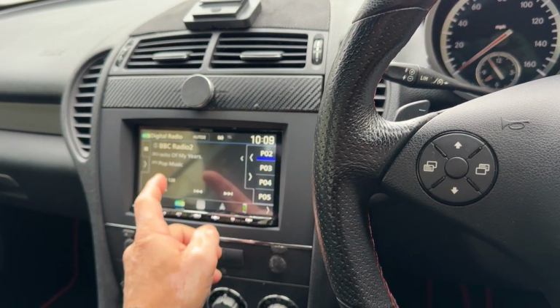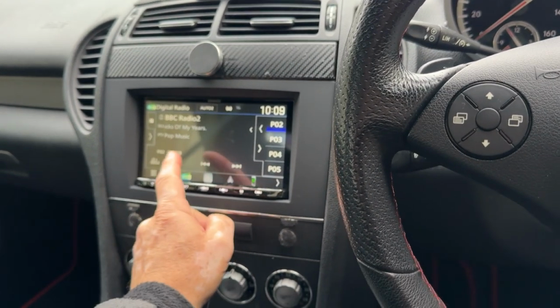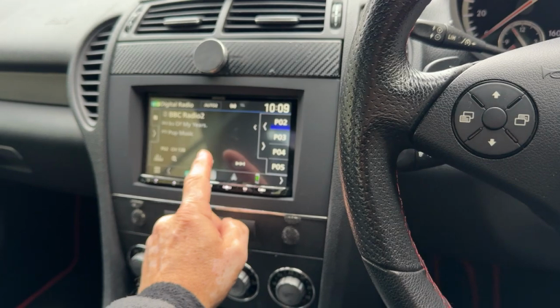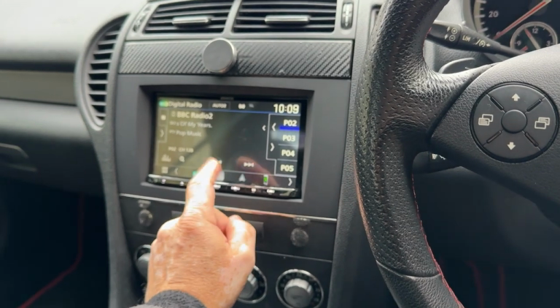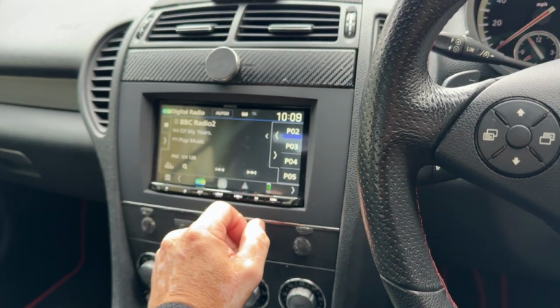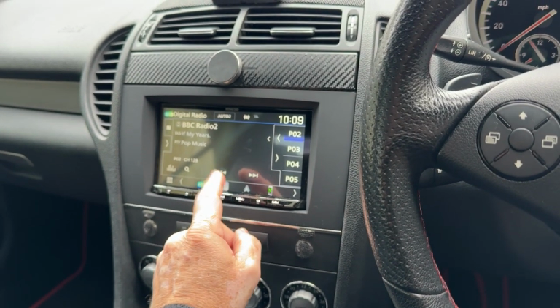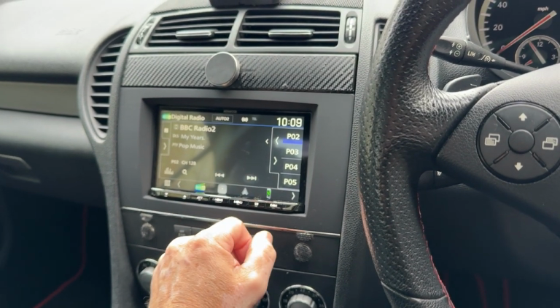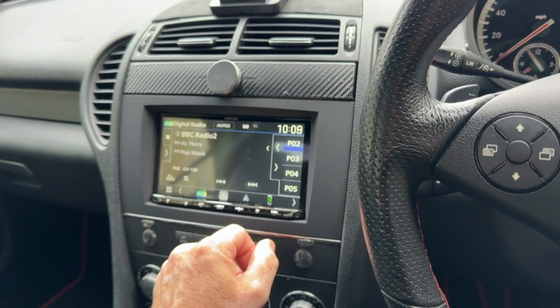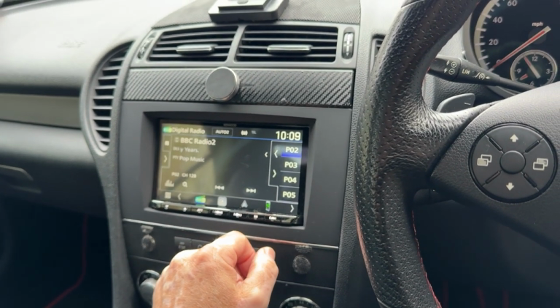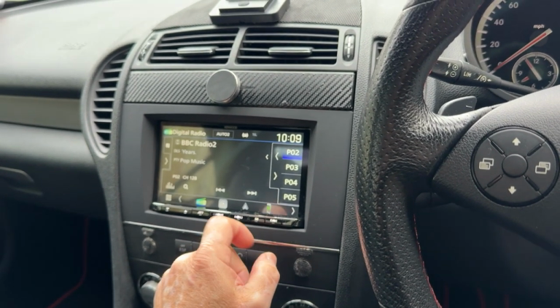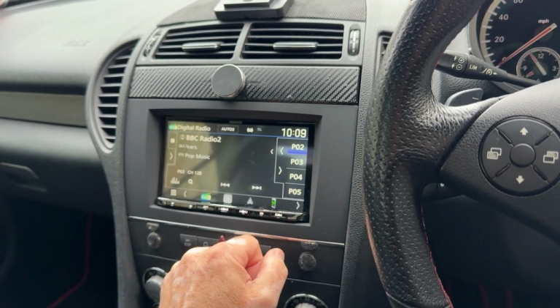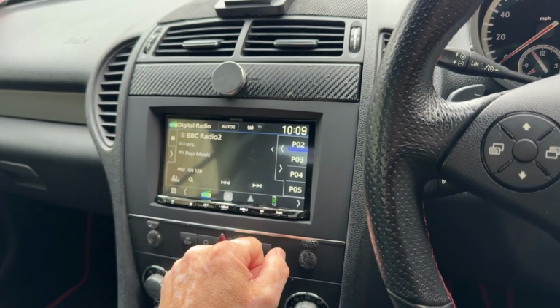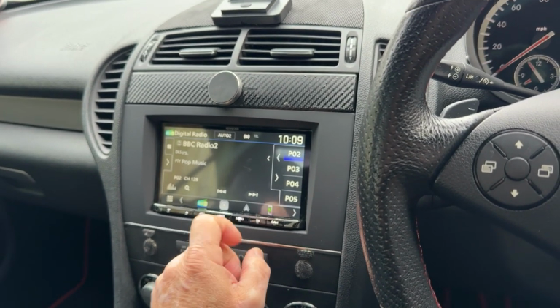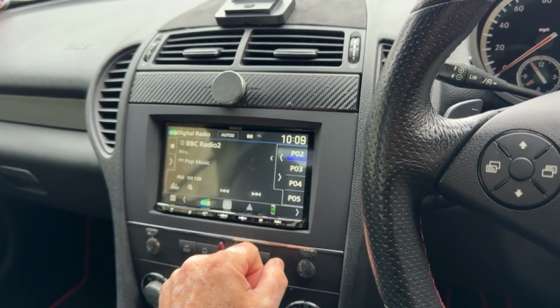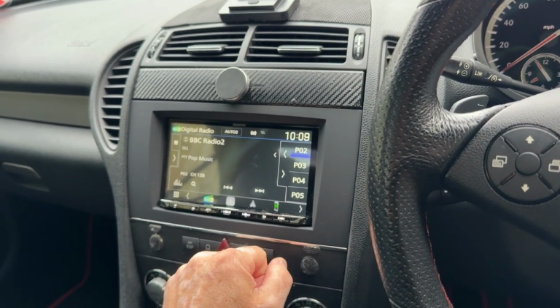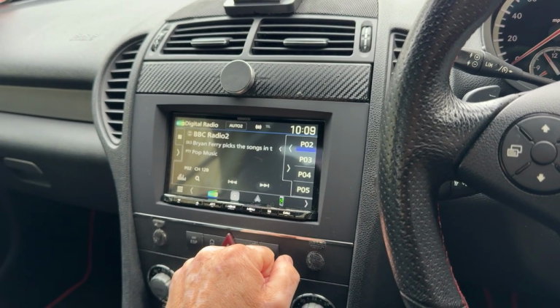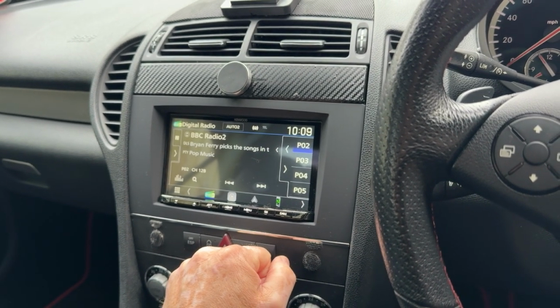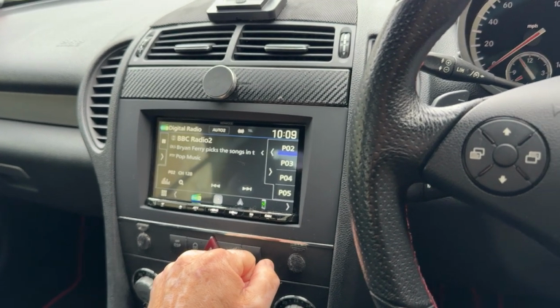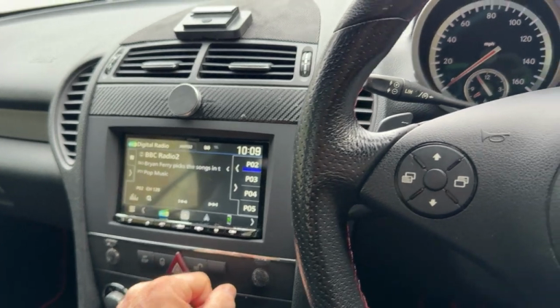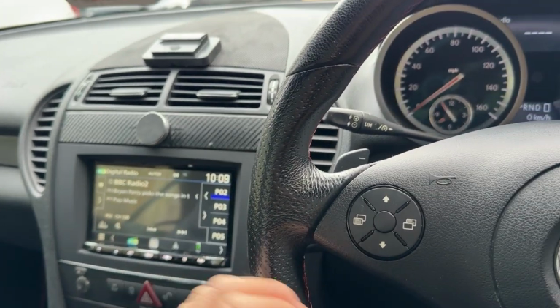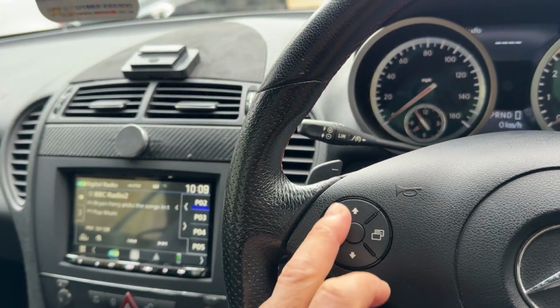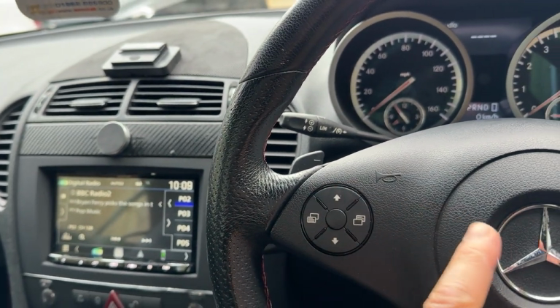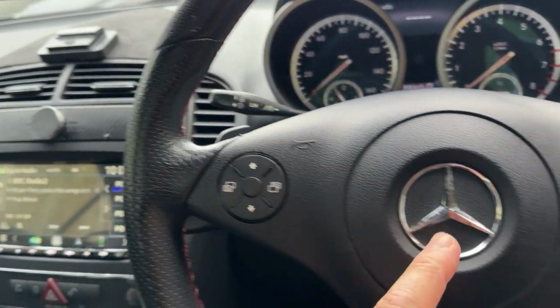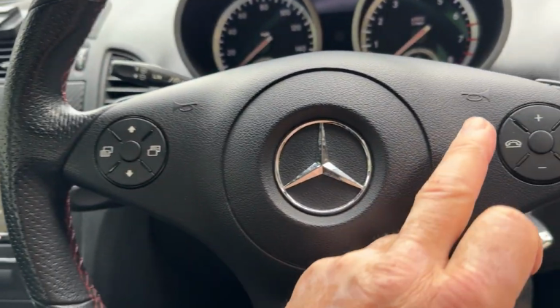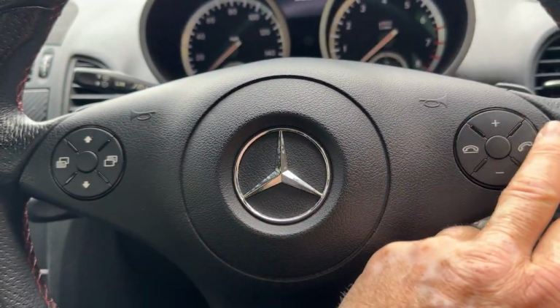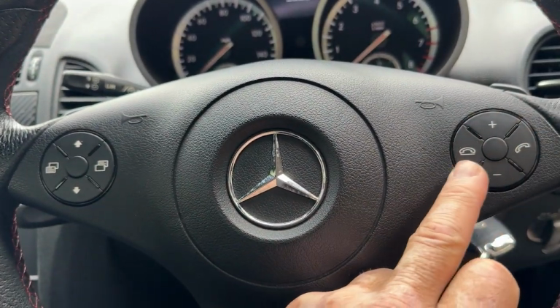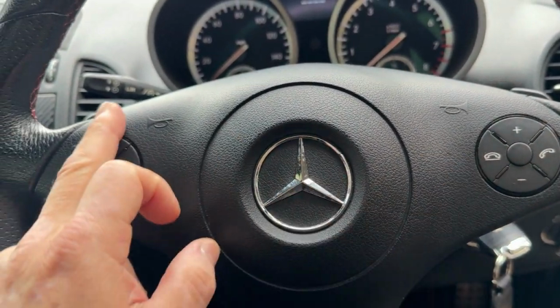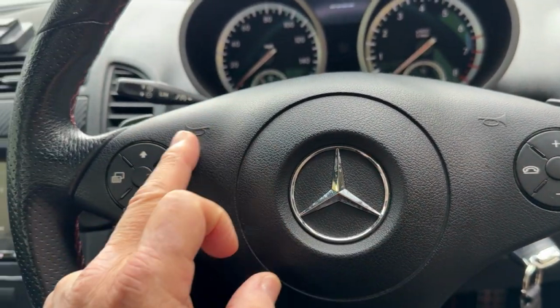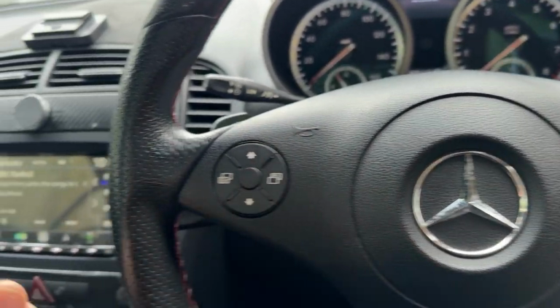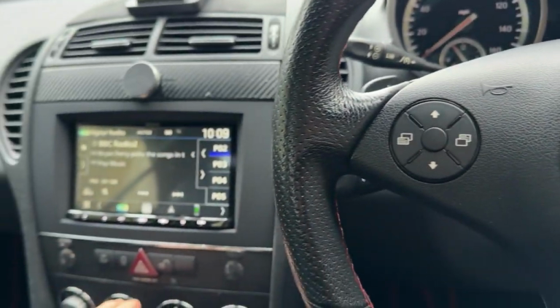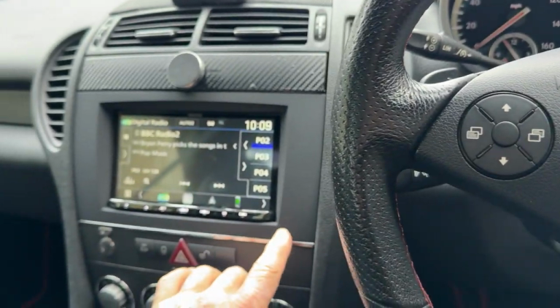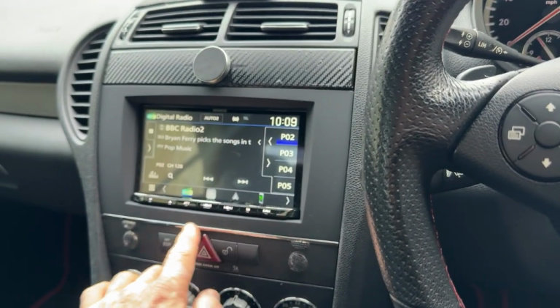It's got wireless CarPlay, Android Auto, and DAB. It's got camera input and dash cam input. All the steering wheel controls work as you'd expect. Nice fascia.